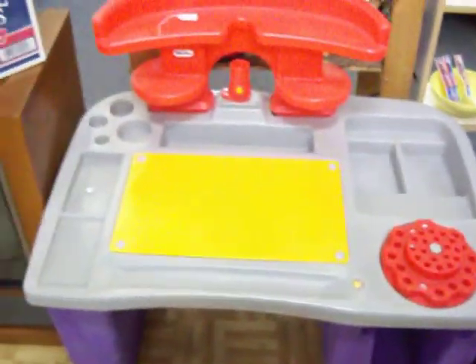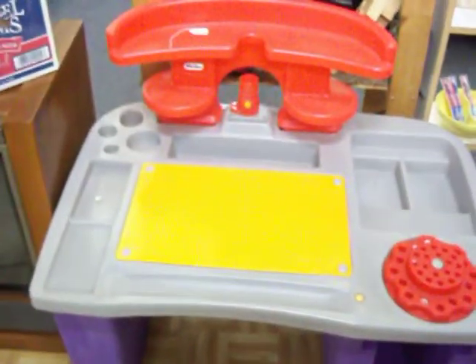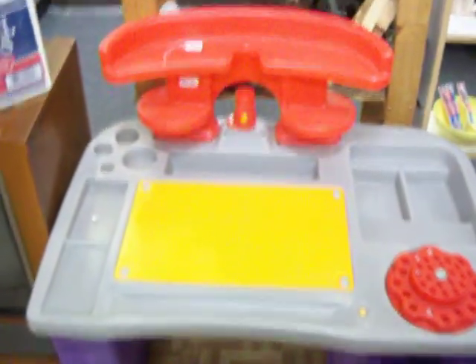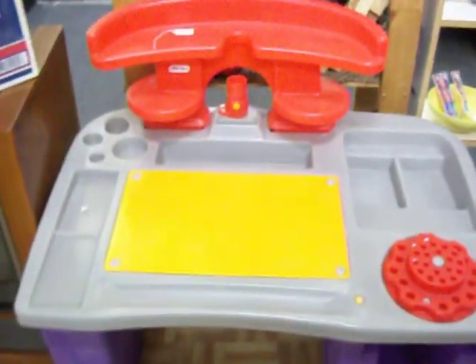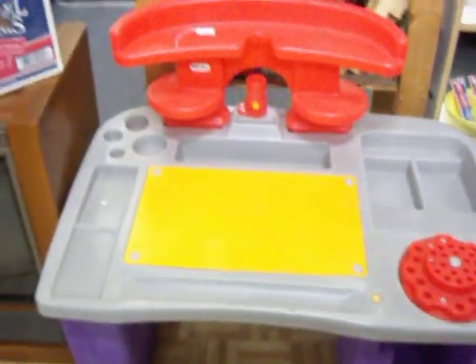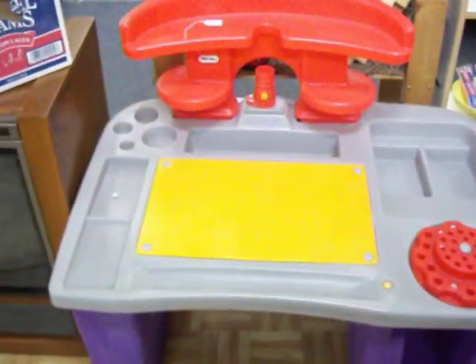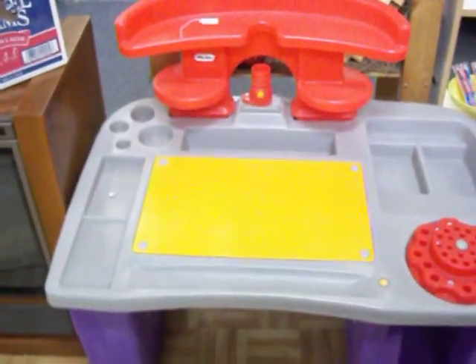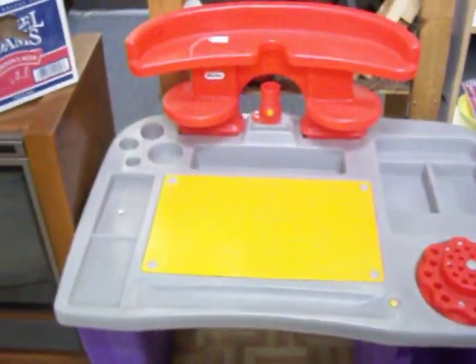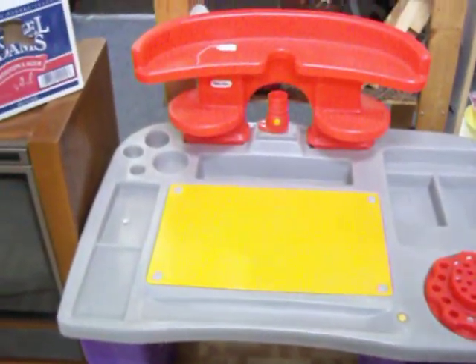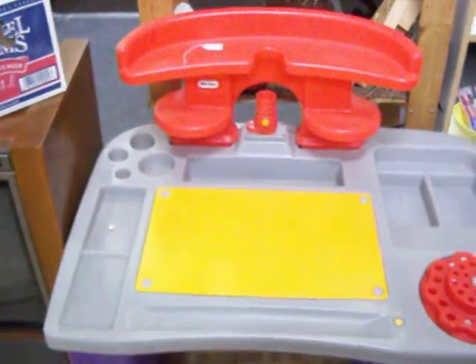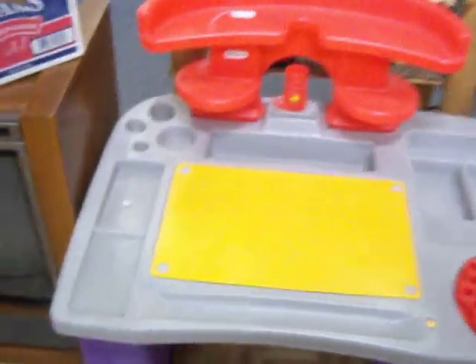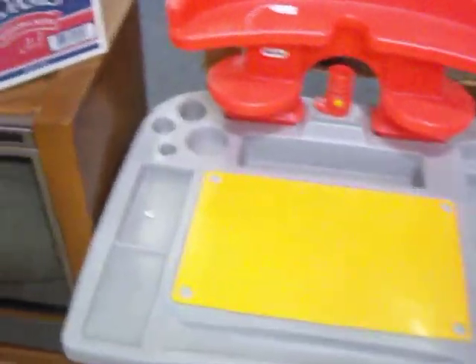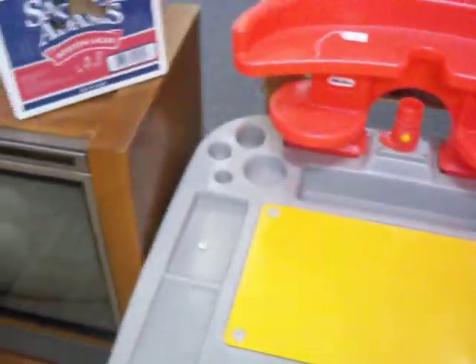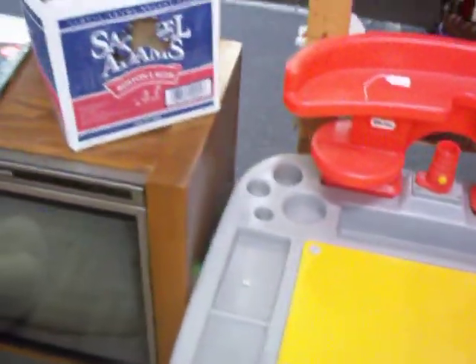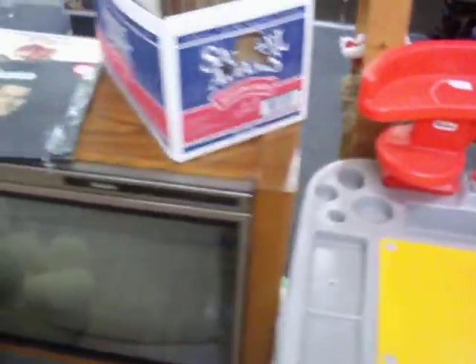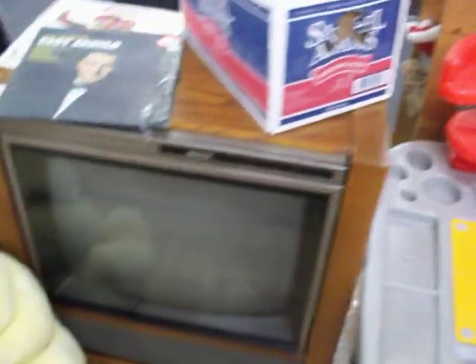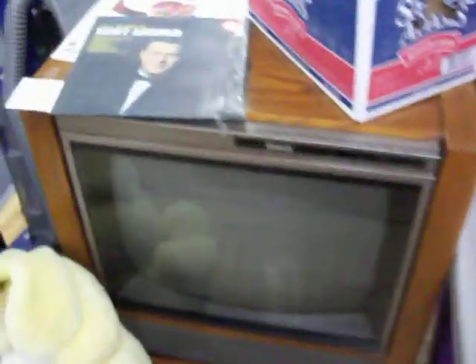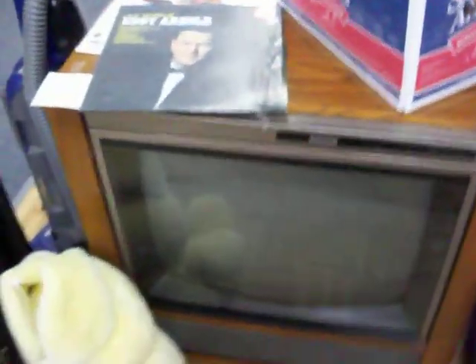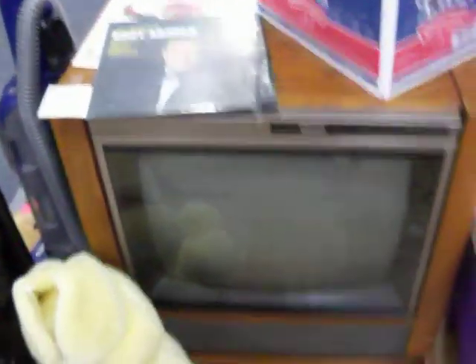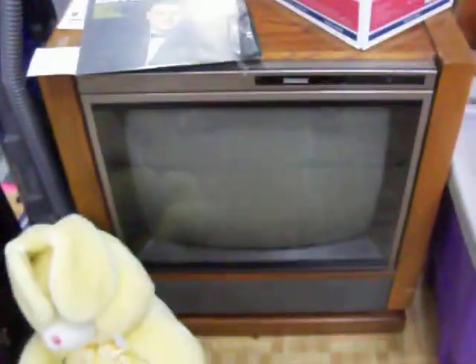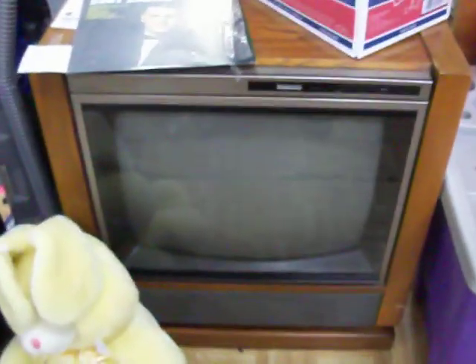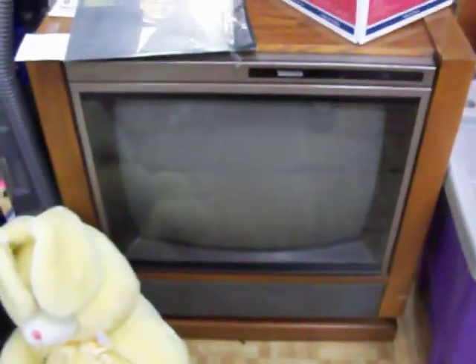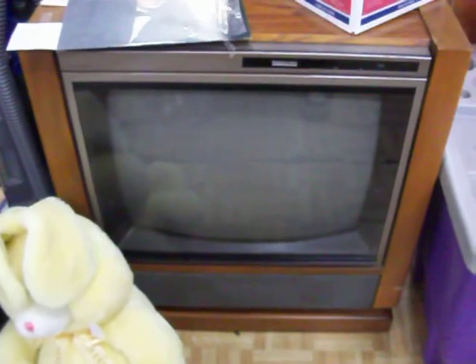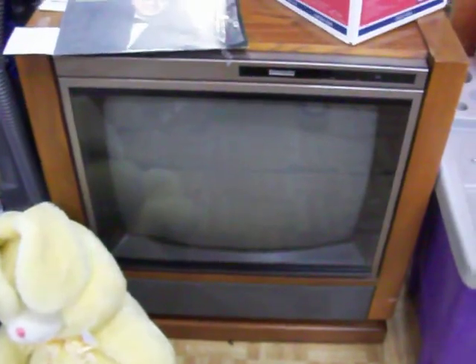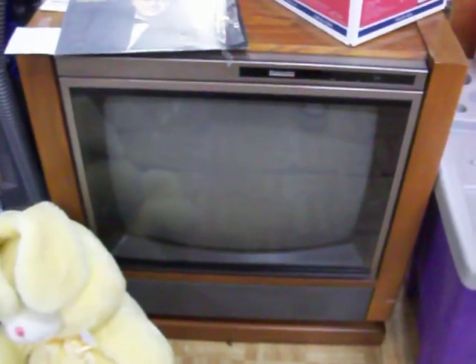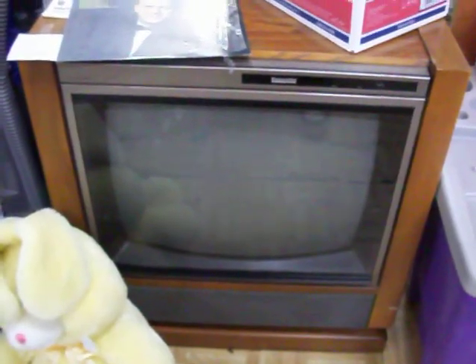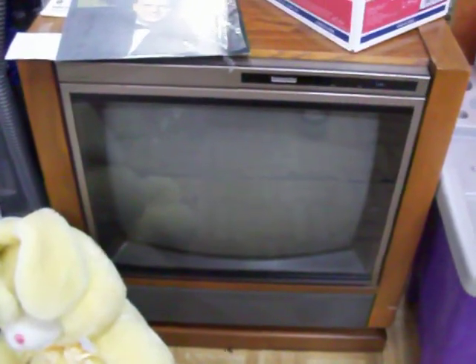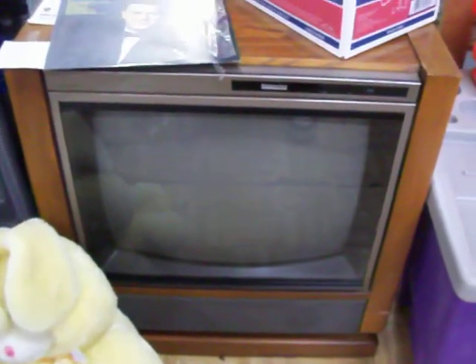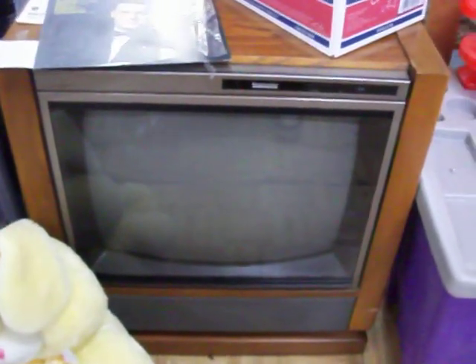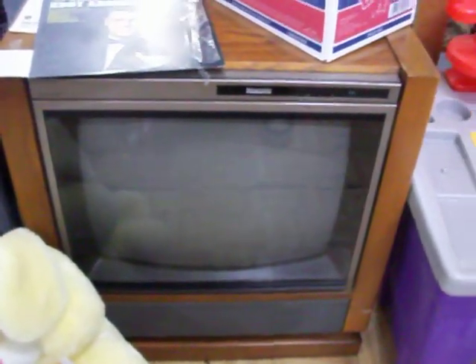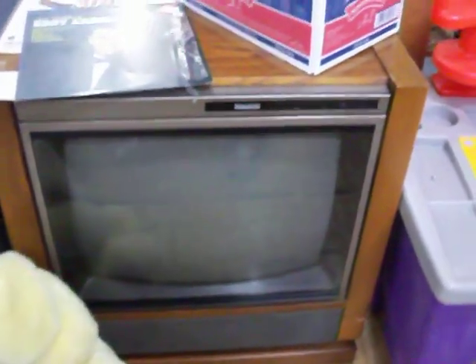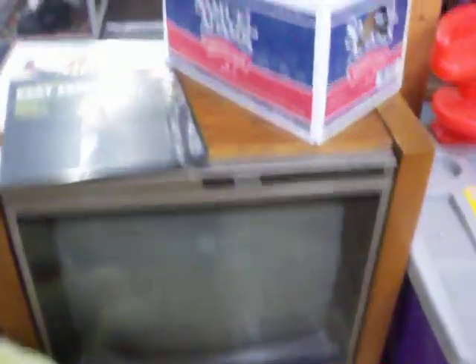Have this Little Tykes Art Desk for $12.50. Have a Montgomery Awards console TV right here — it has a great picture and sound. It's just $45.00.